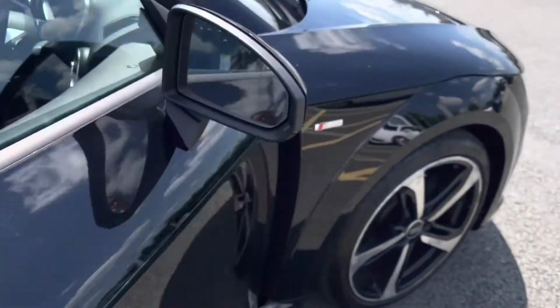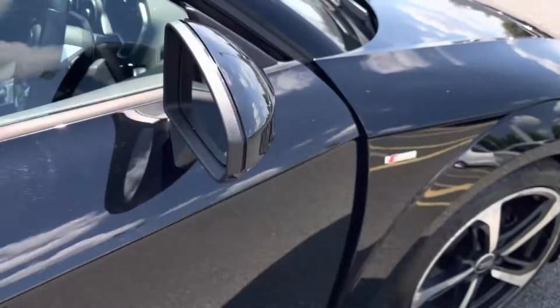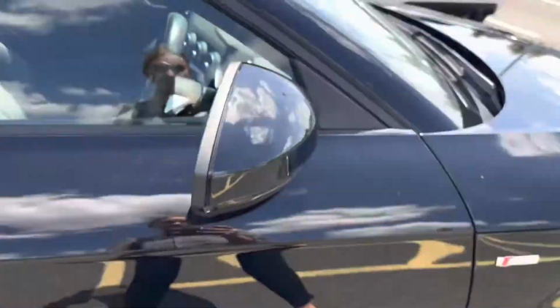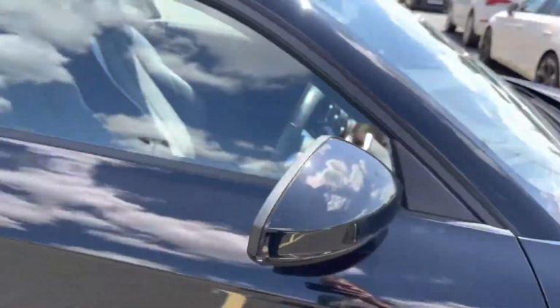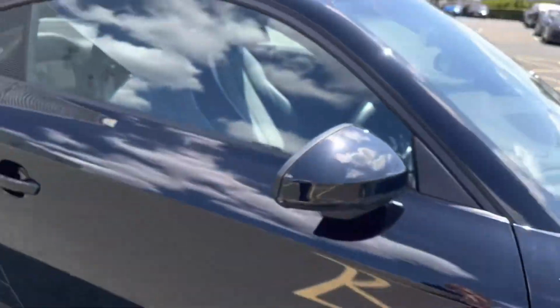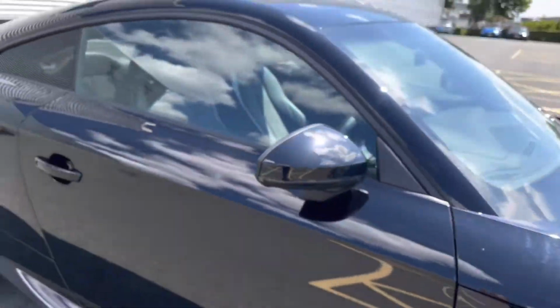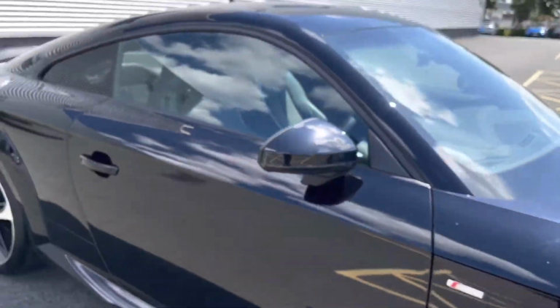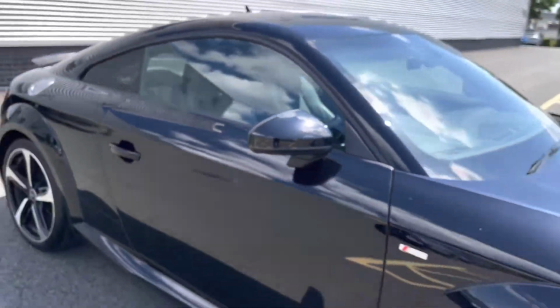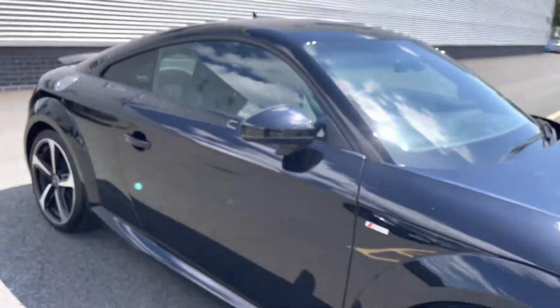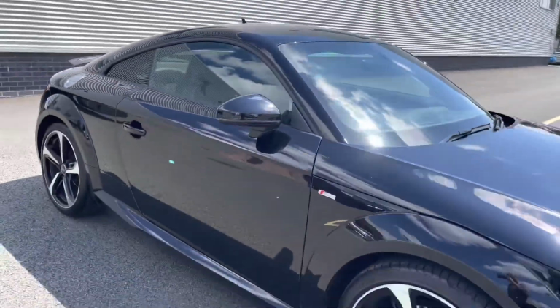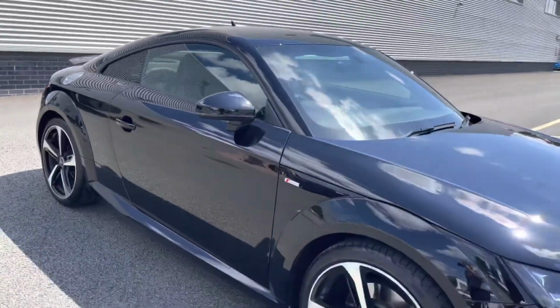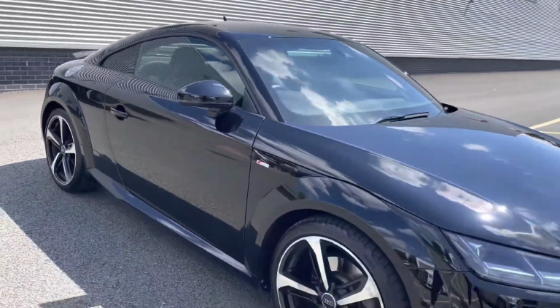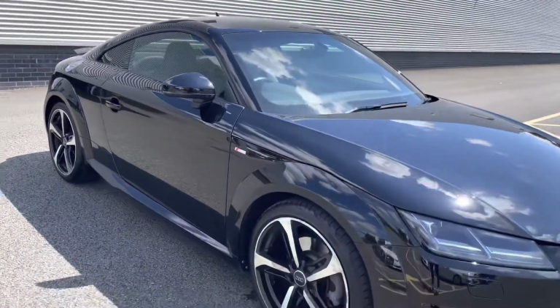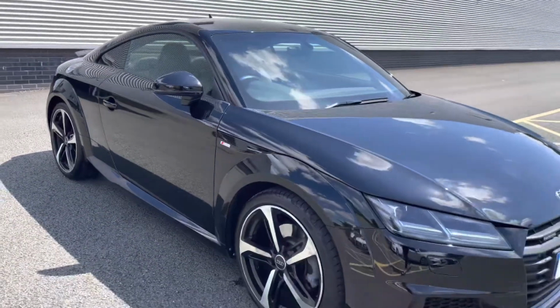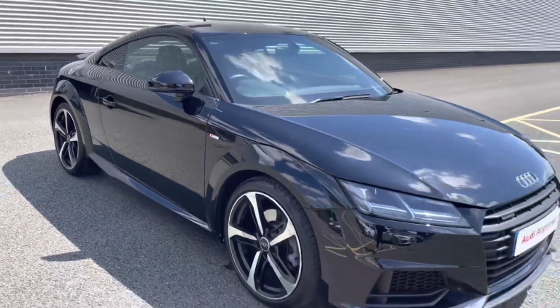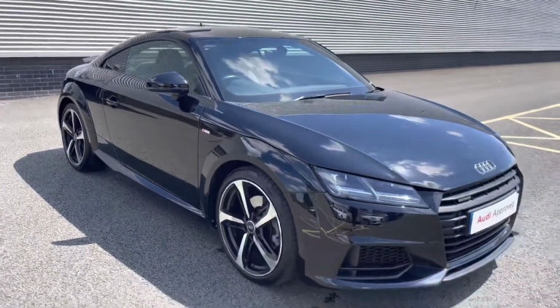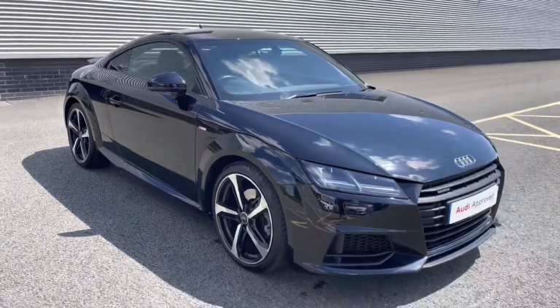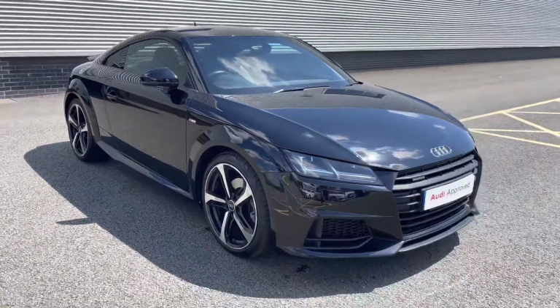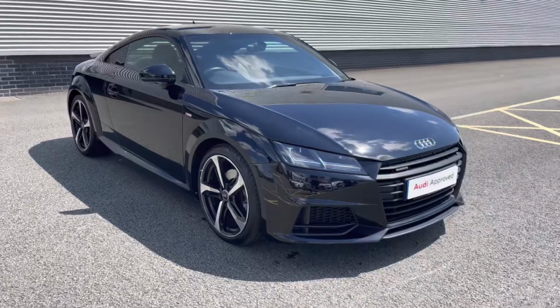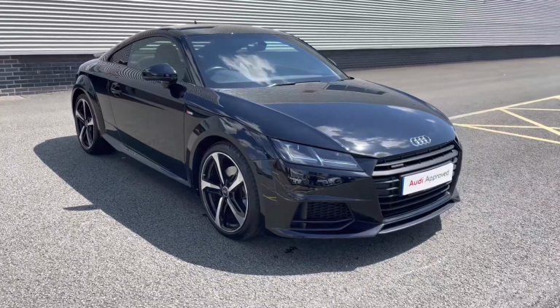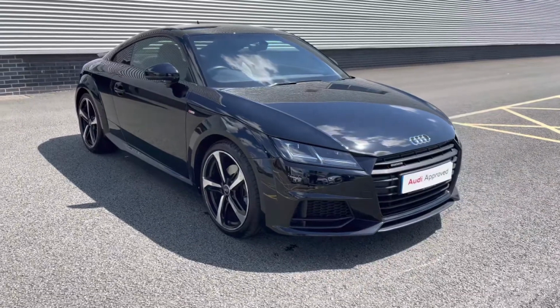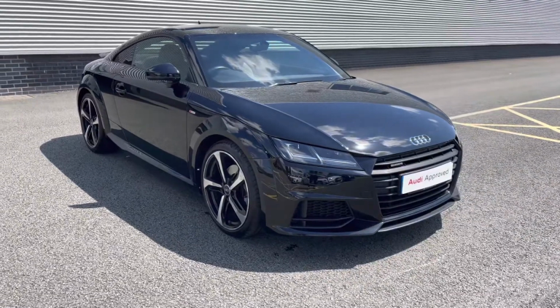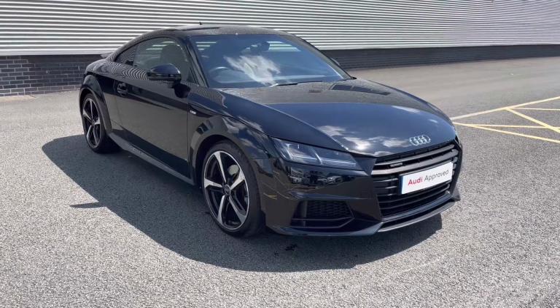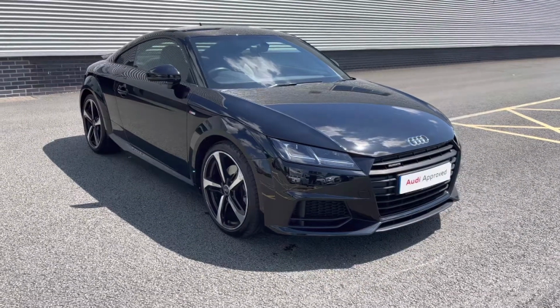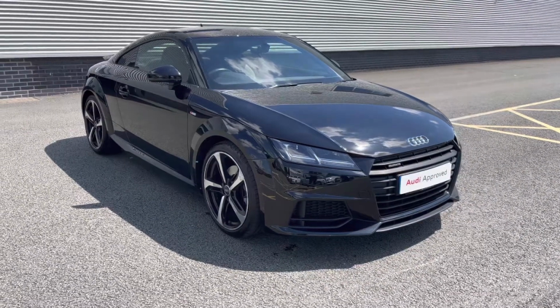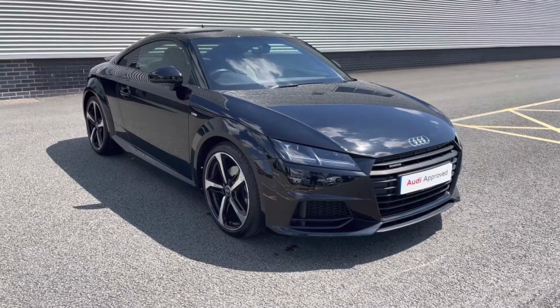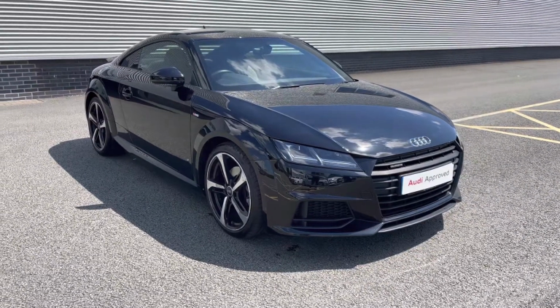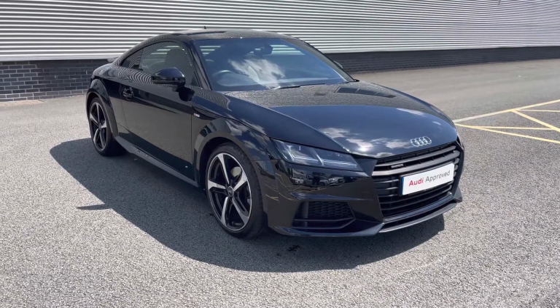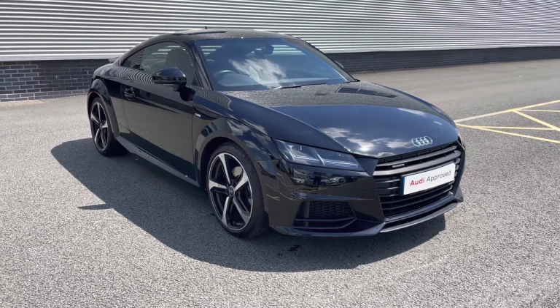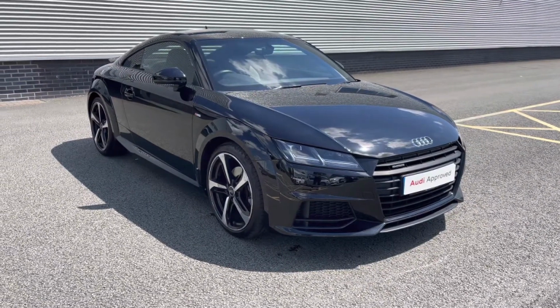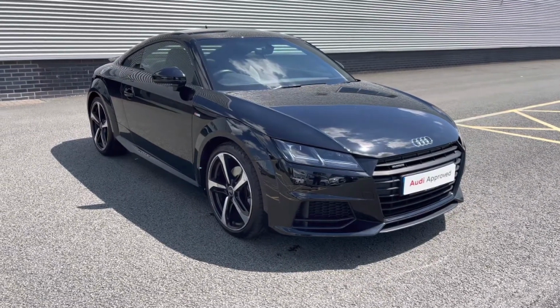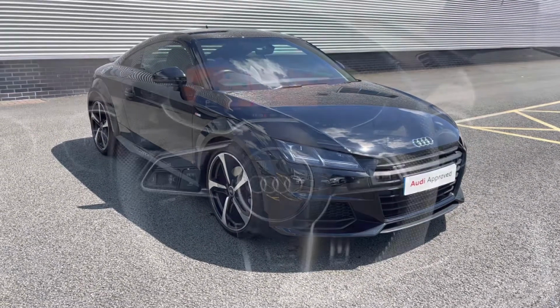Now this concludes the full 360 degree tour discussing all the styling options. I'll now move back towards the interior to go through the features as well as the controls.